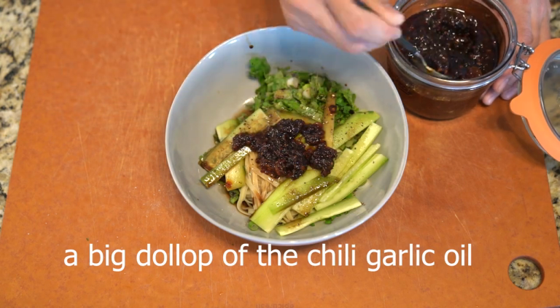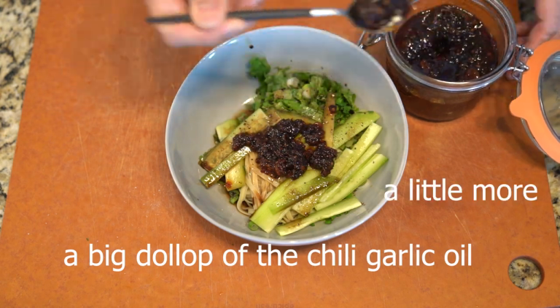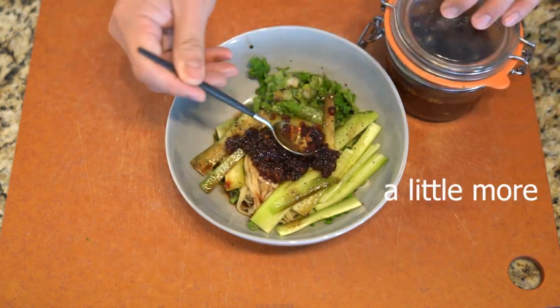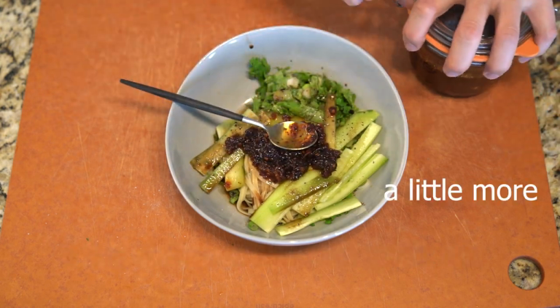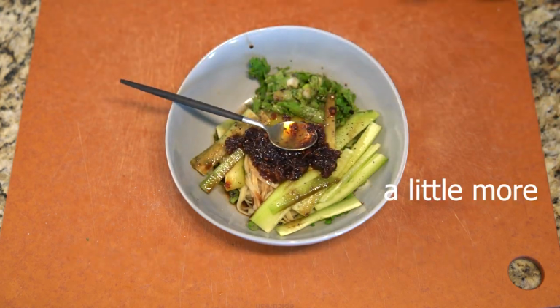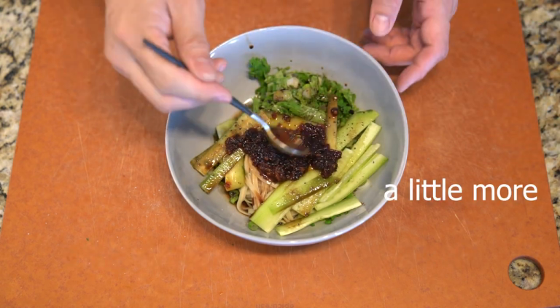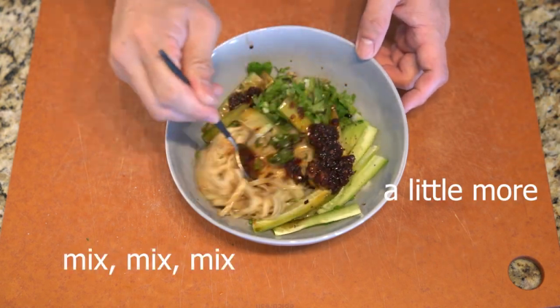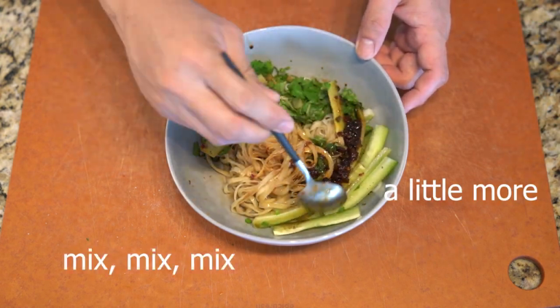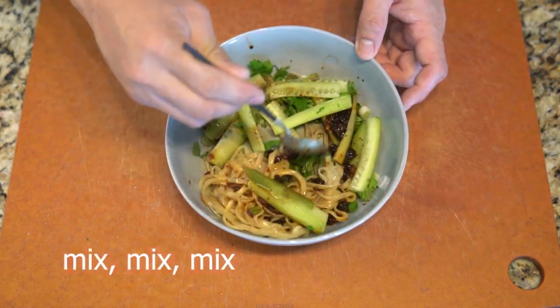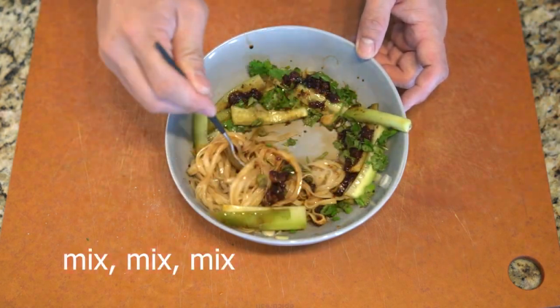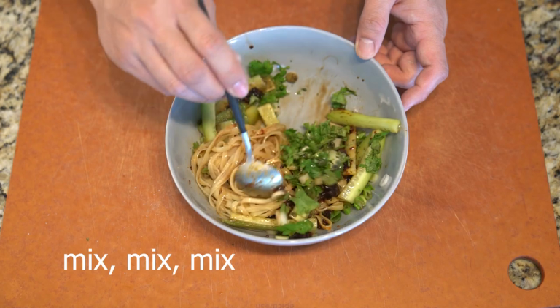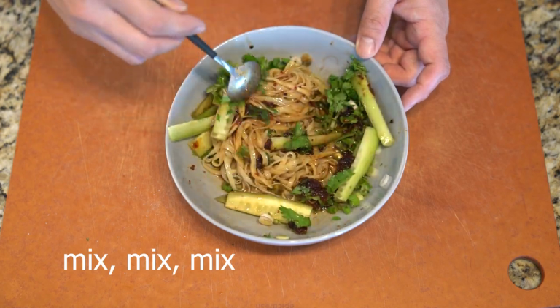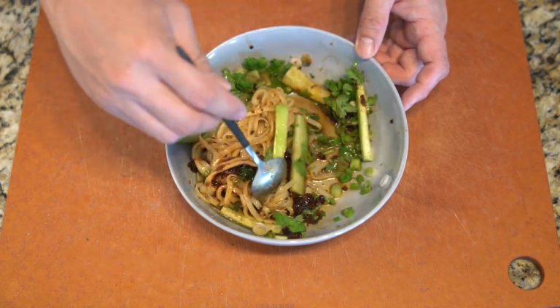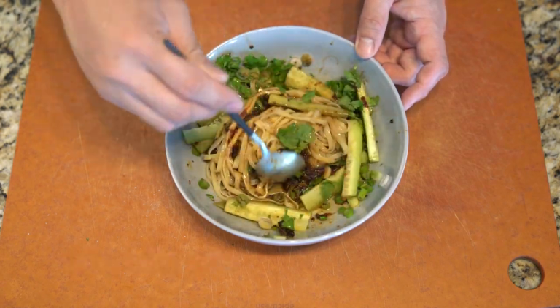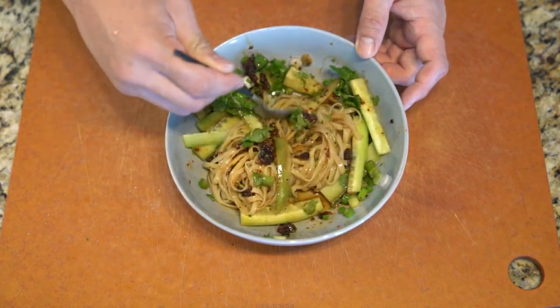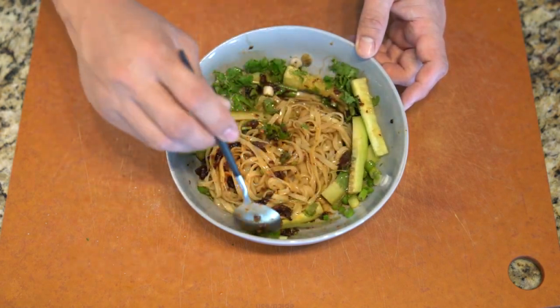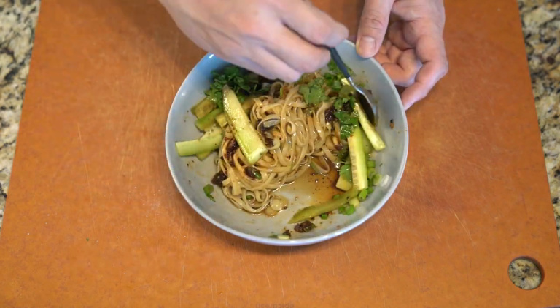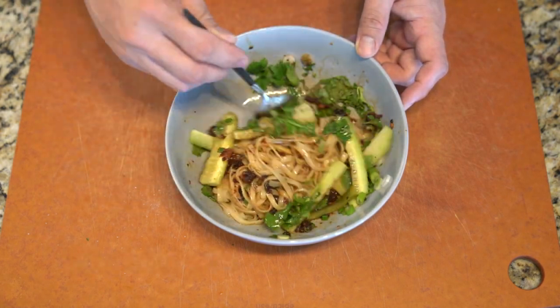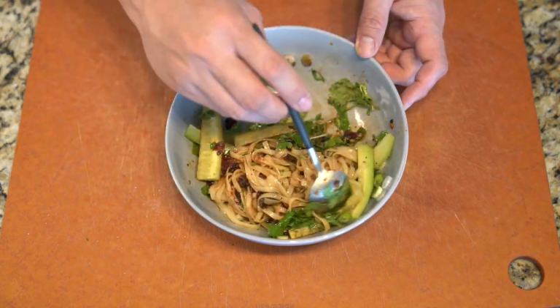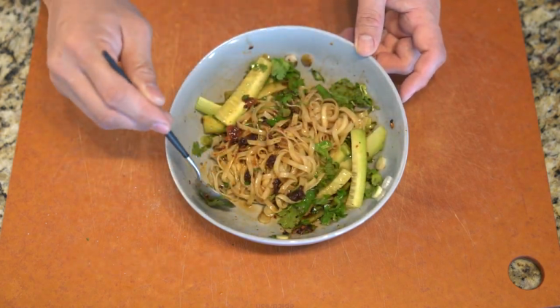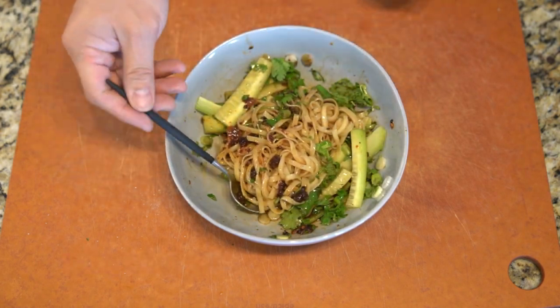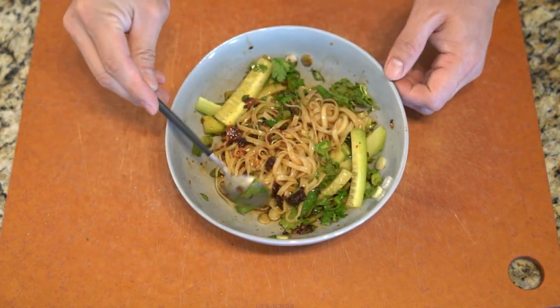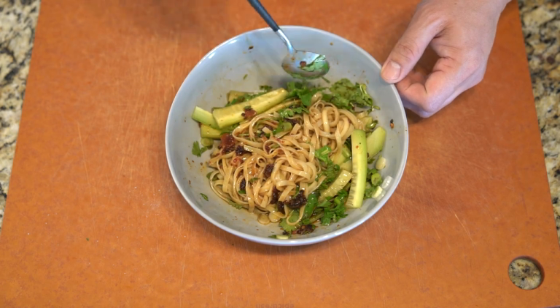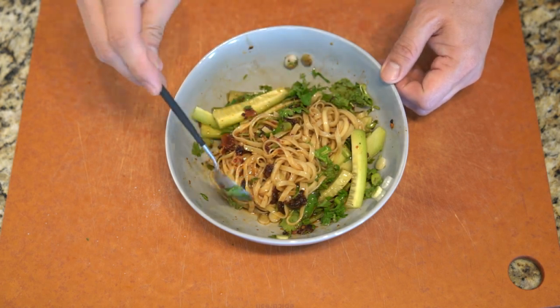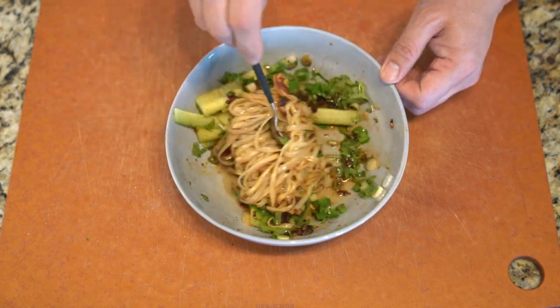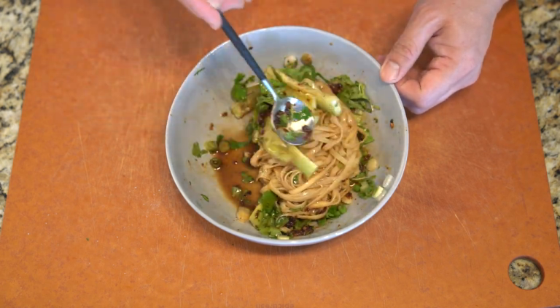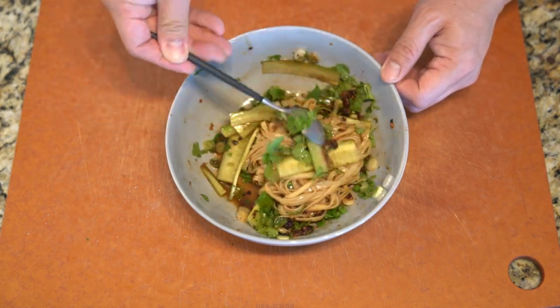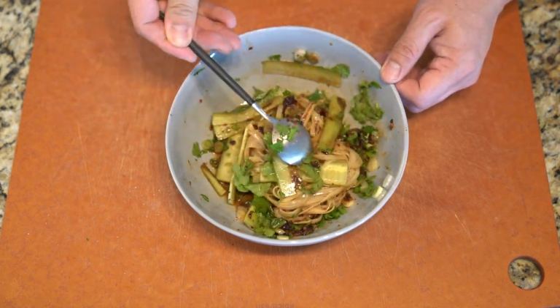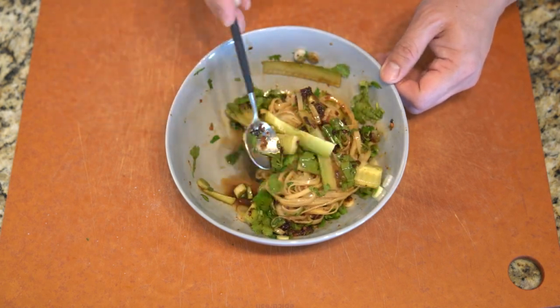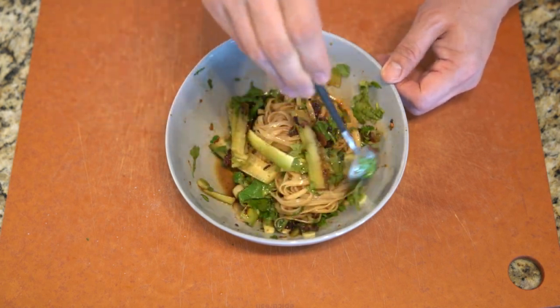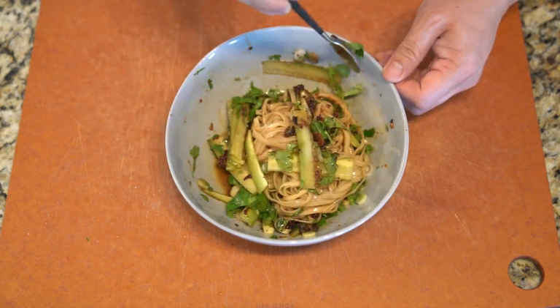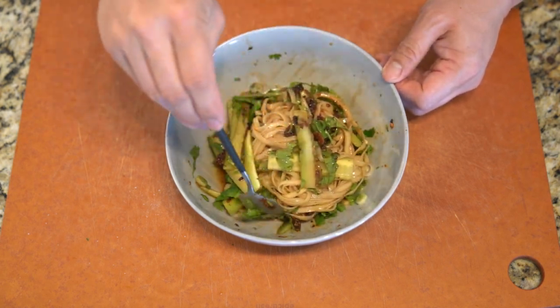For something made completely out of chili, it was surprisingly not very spicy at all. Serrano peppers aren't known for their spiciness, but still — with that much chili oil, it wasn't that spicy.